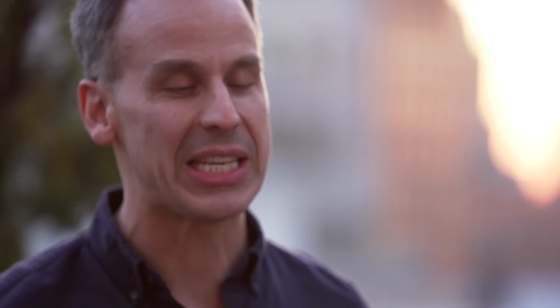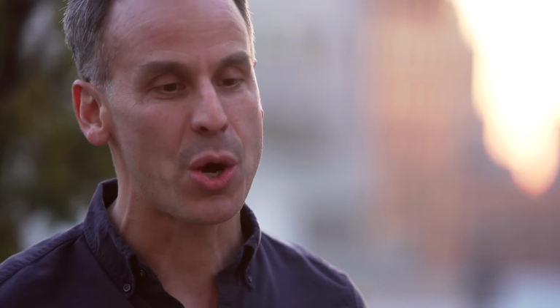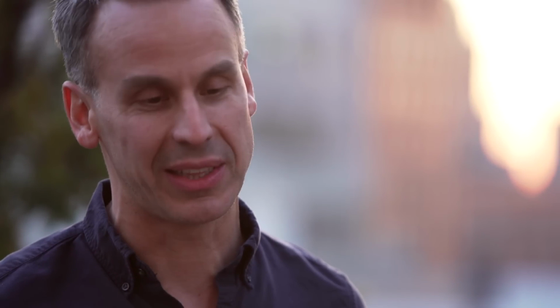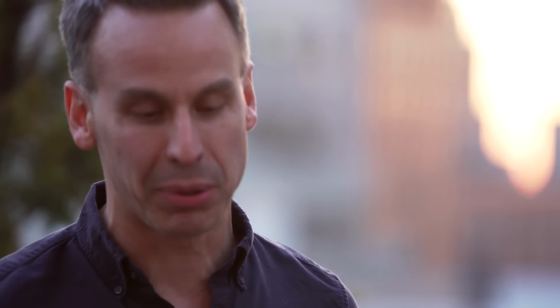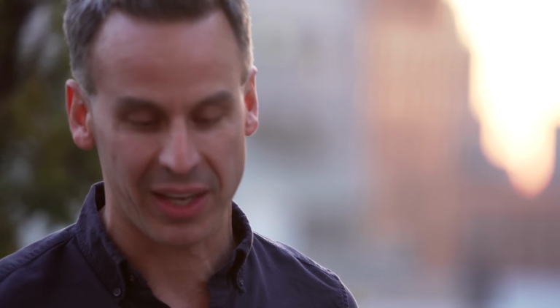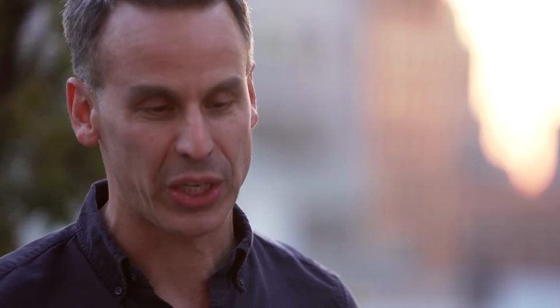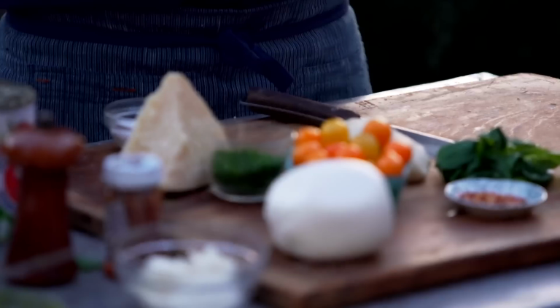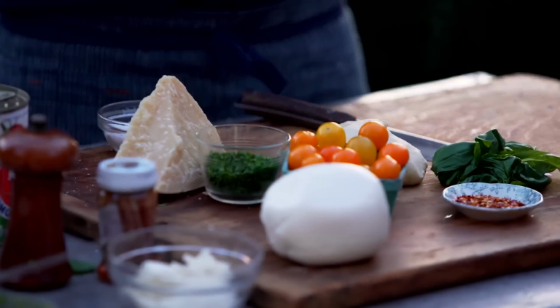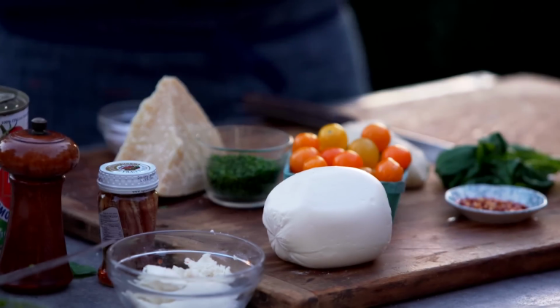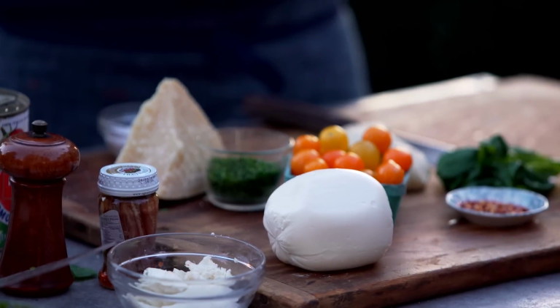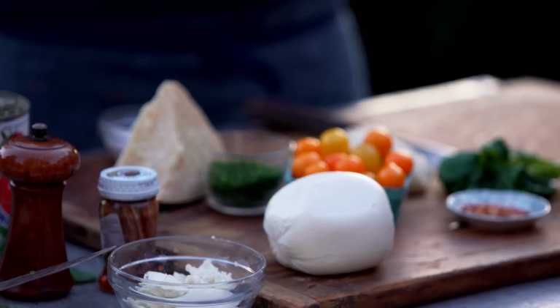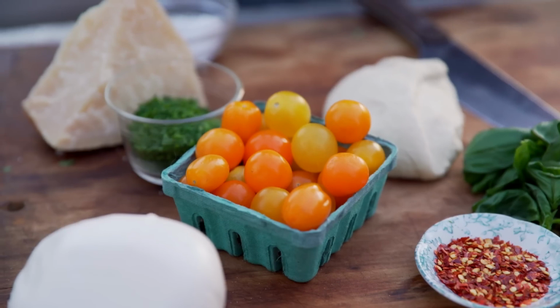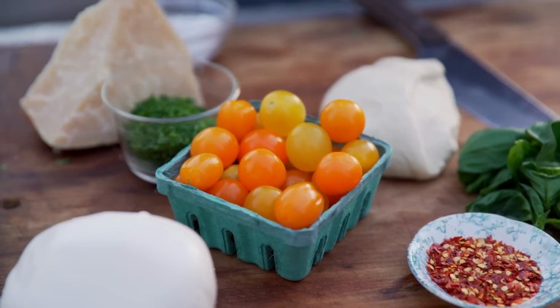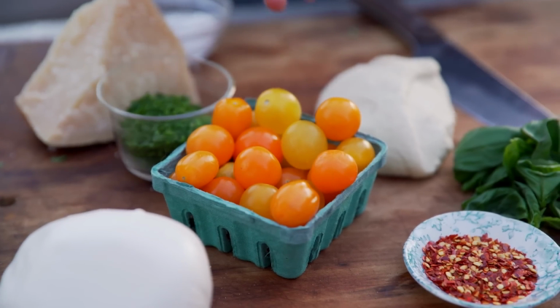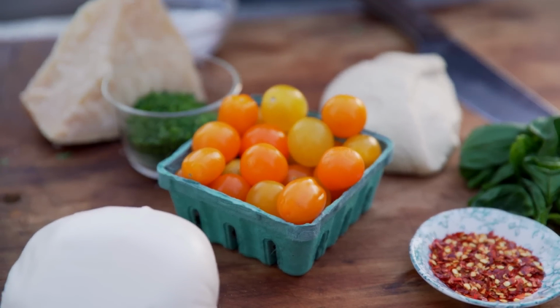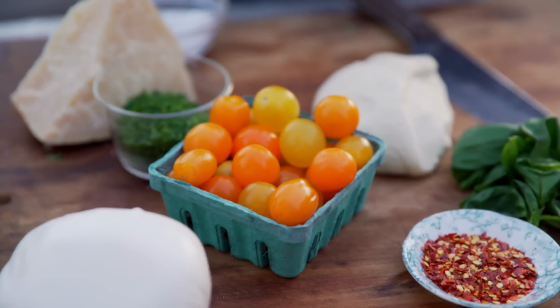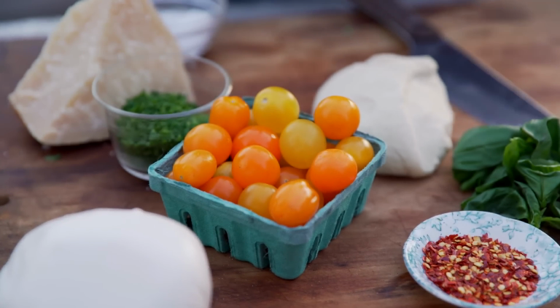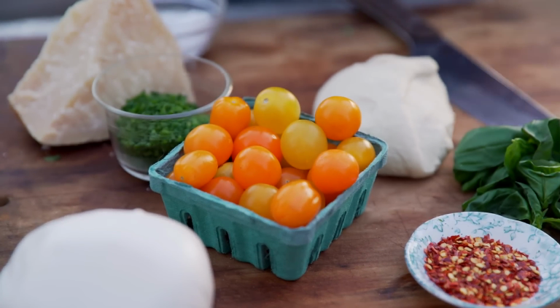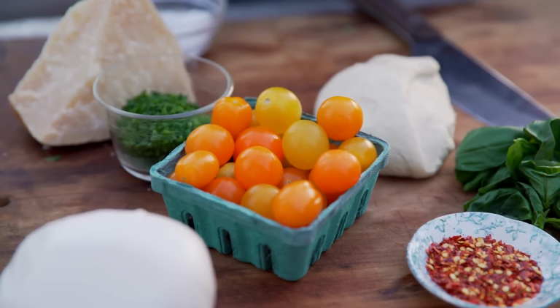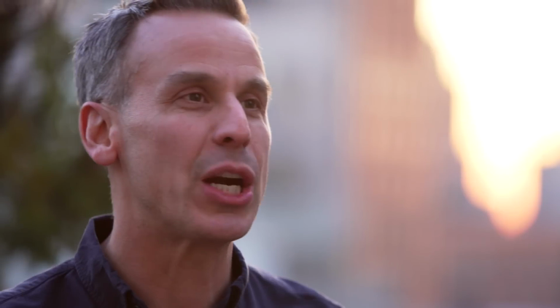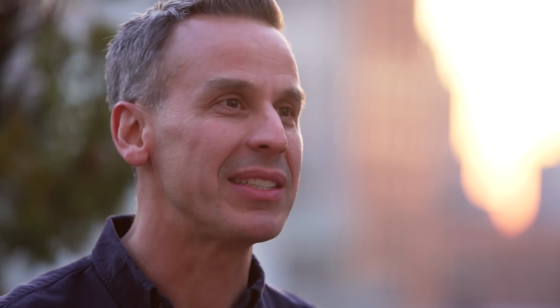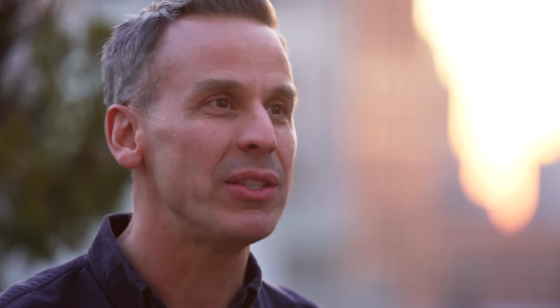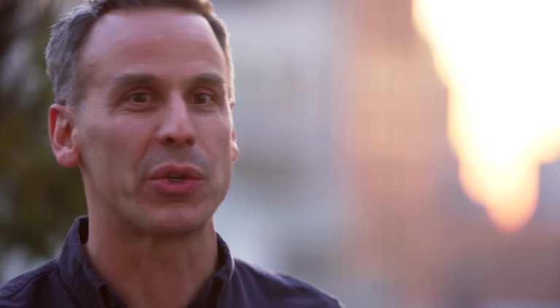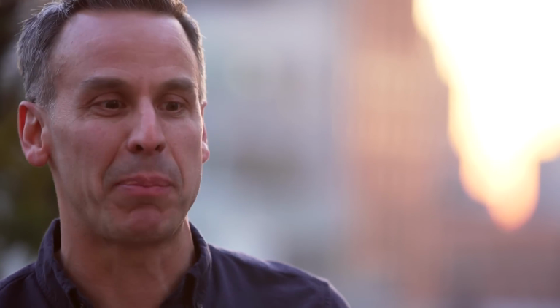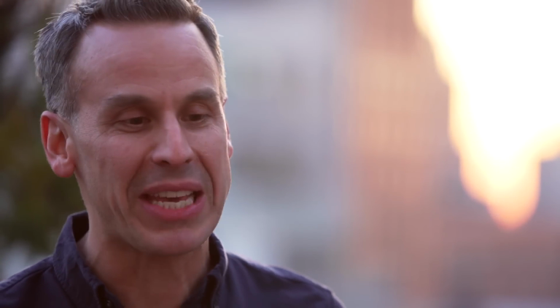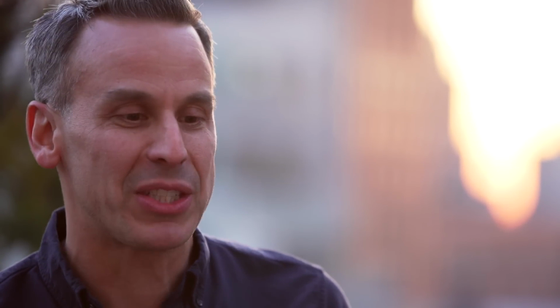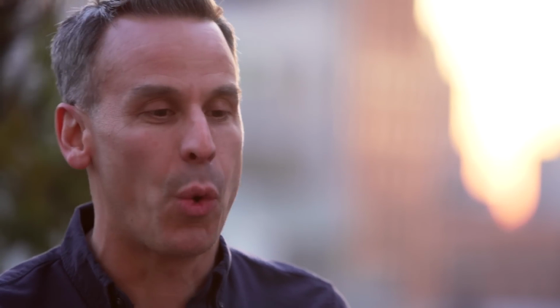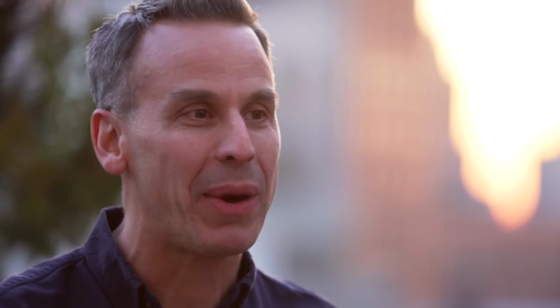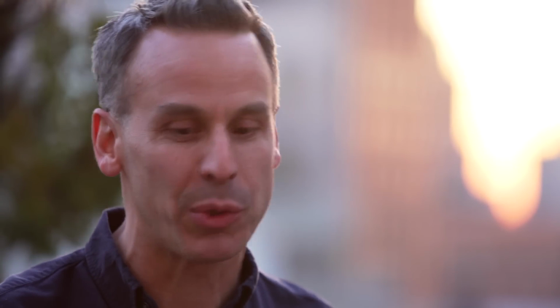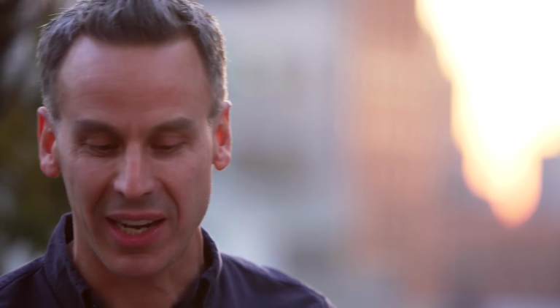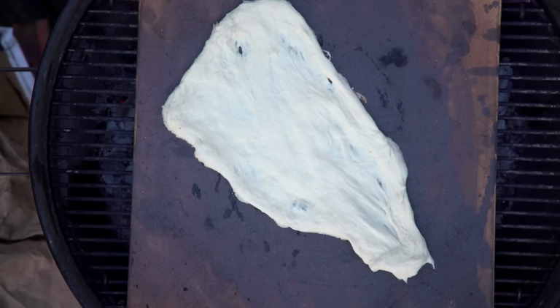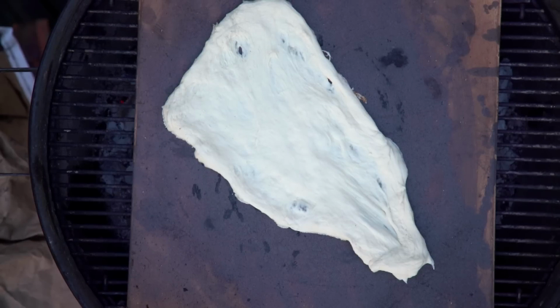The dough is literally a blank canvas — you can put anything you want on there. Summertime, you get these beautiful sun gold tomatoes, fresh basil, and you can caramelize onions. You can crisp up little bacon bits to make a white pie with ricotta and mozzarella.